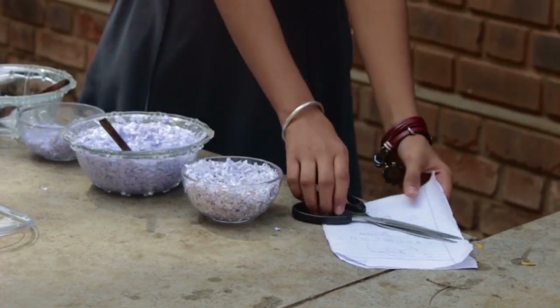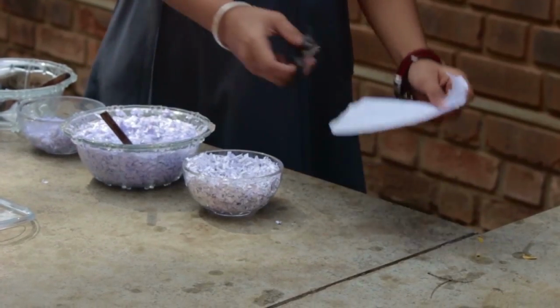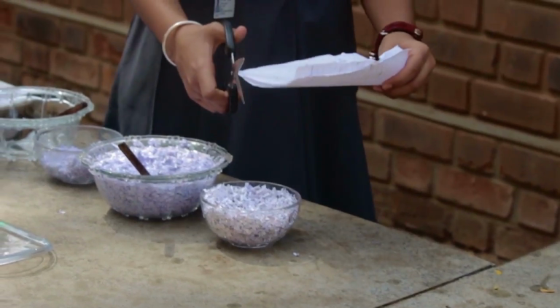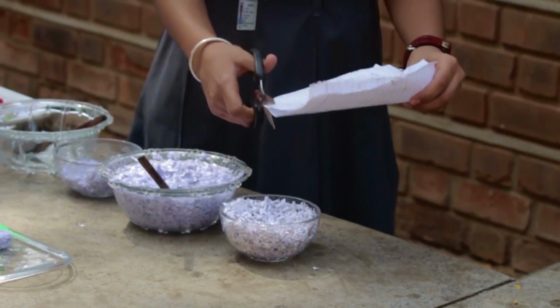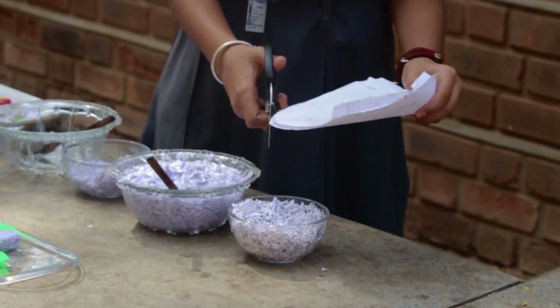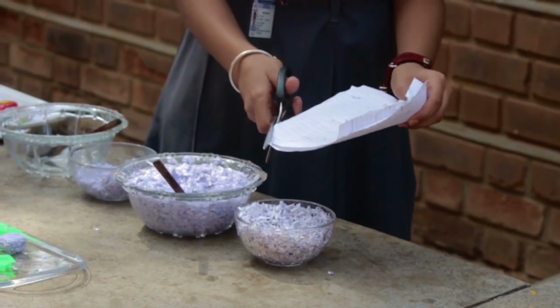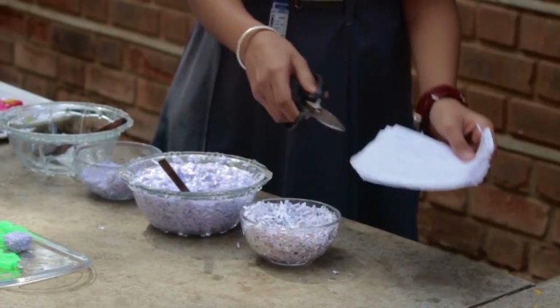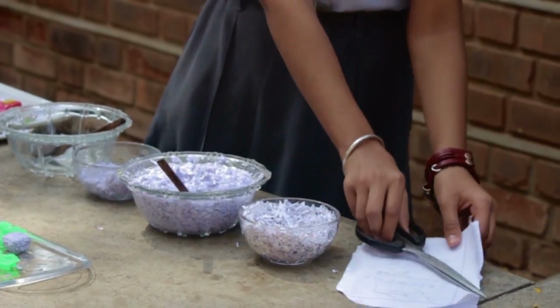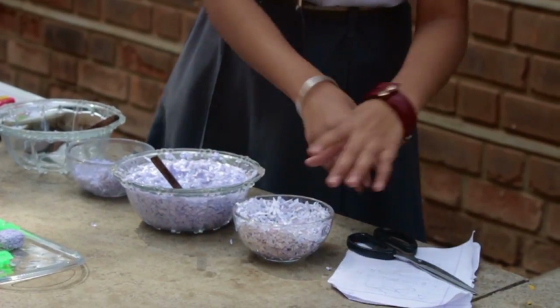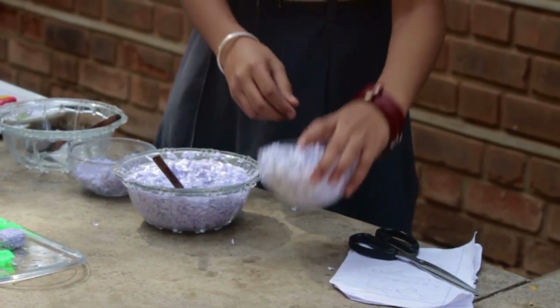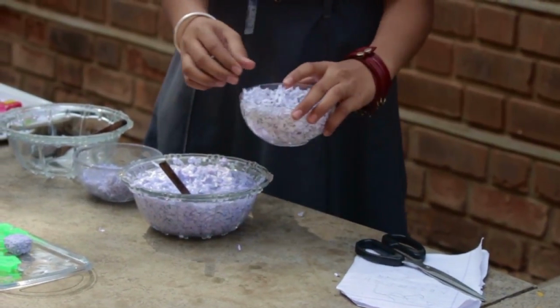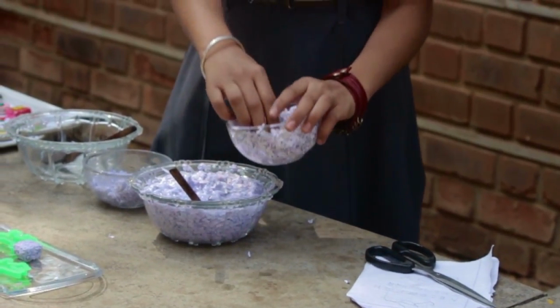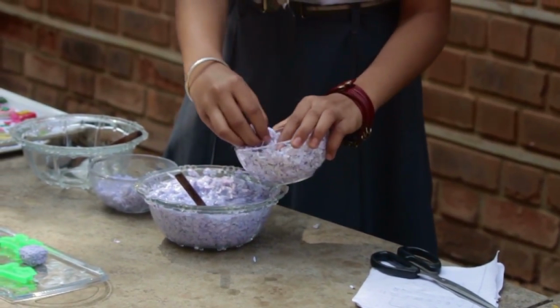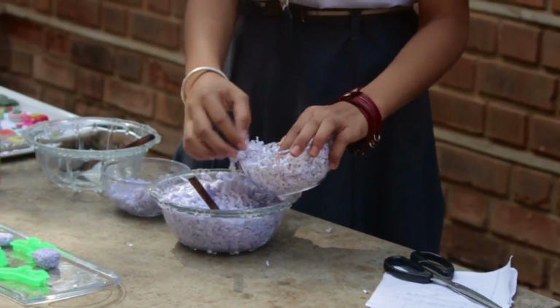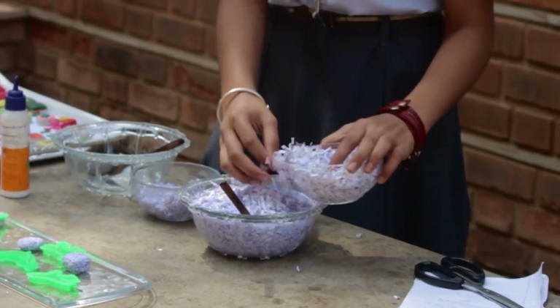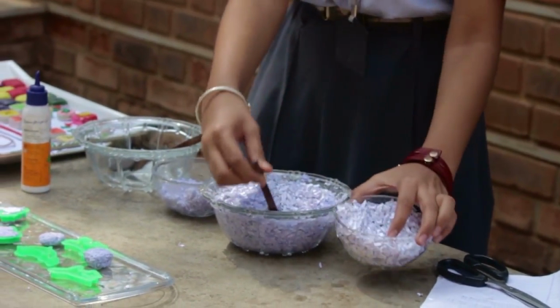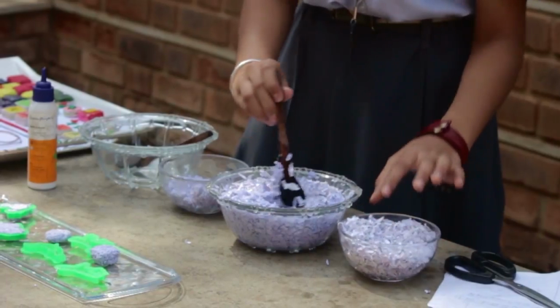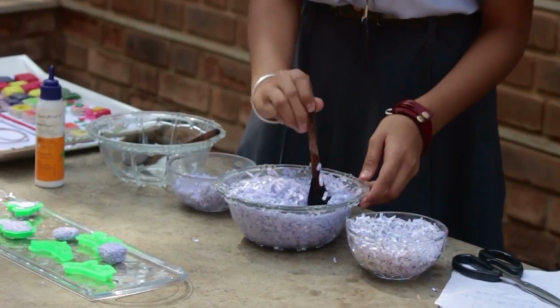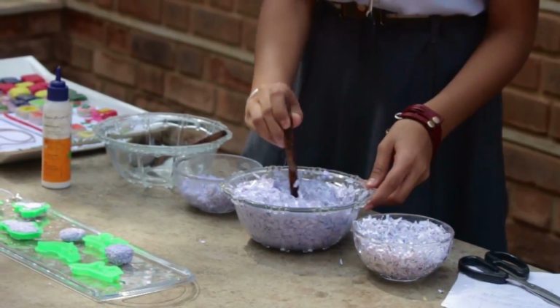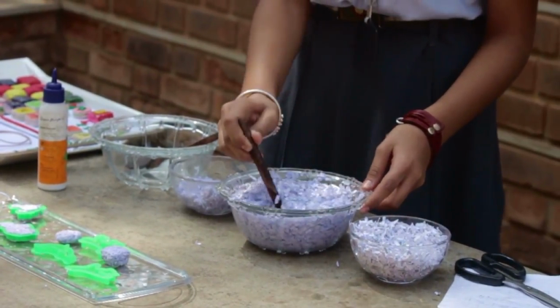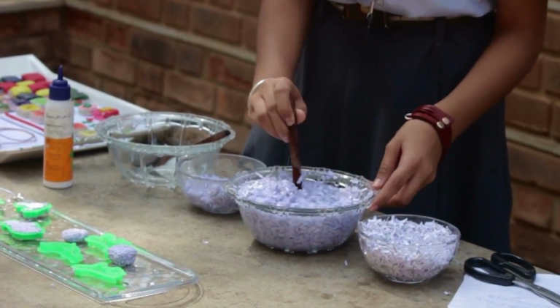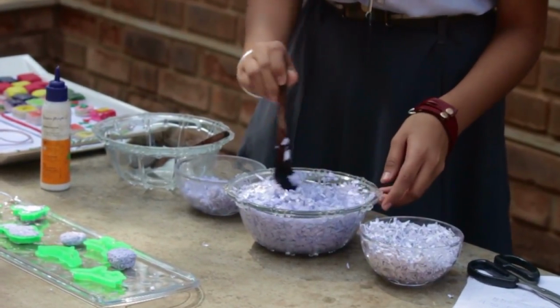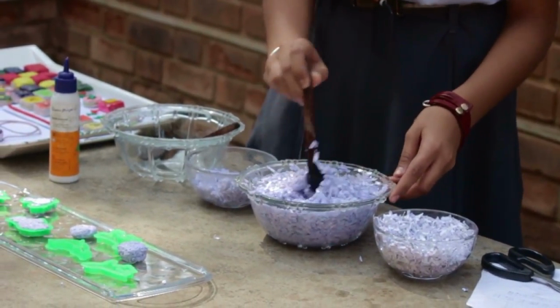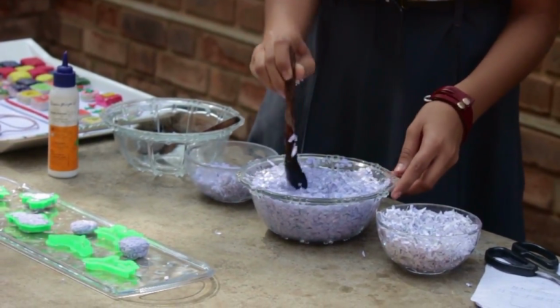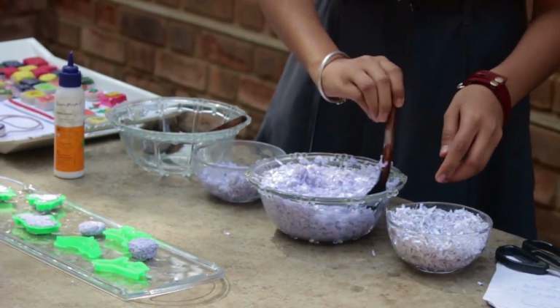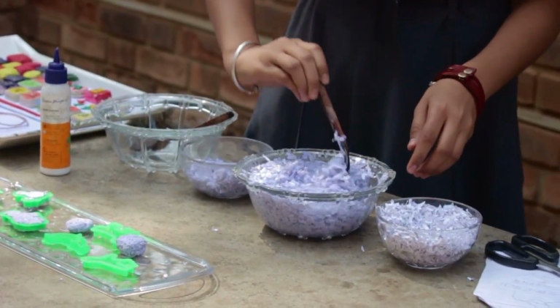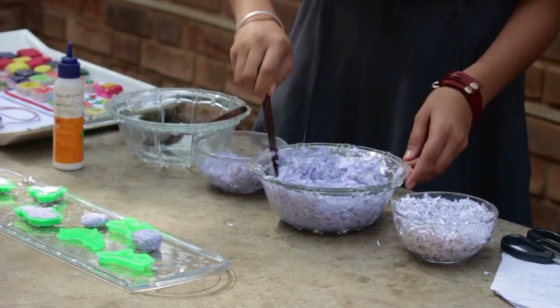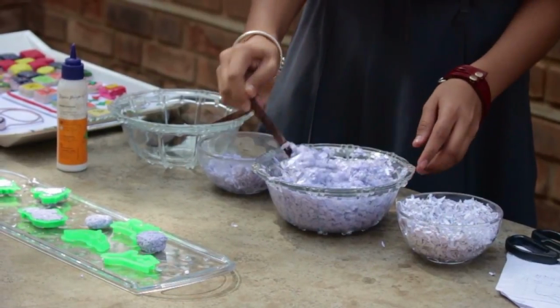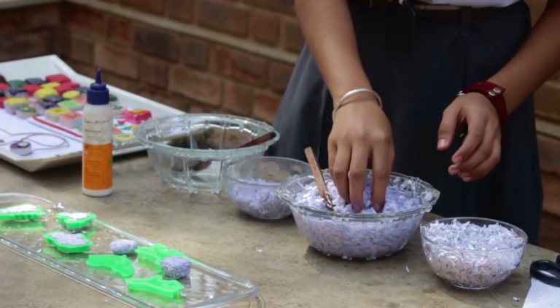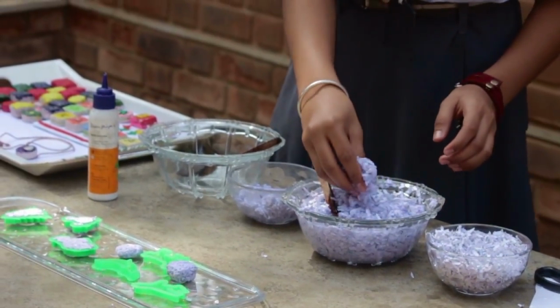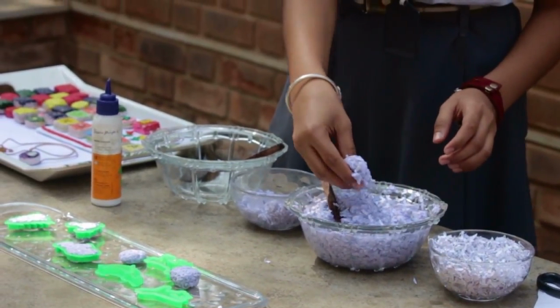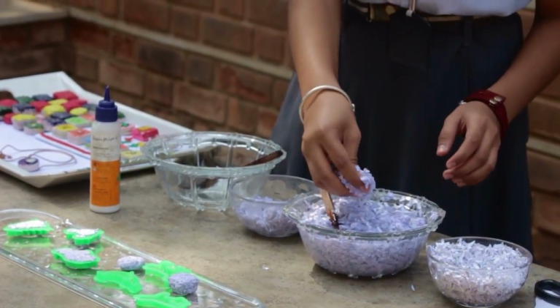All you need to do is take shredded waste paper, or you can even cut it, and soak it in water for 6 days. During this period, stir well every day for about 3-4 minutes and prepare a paste. Drain out the water completely.